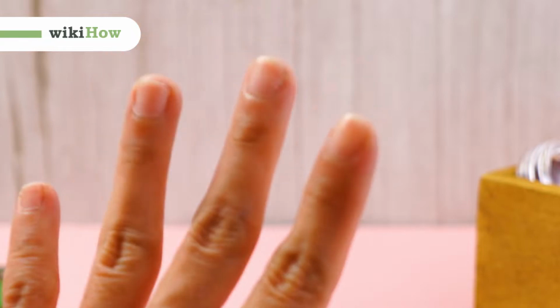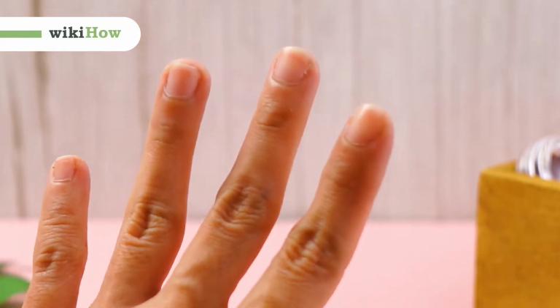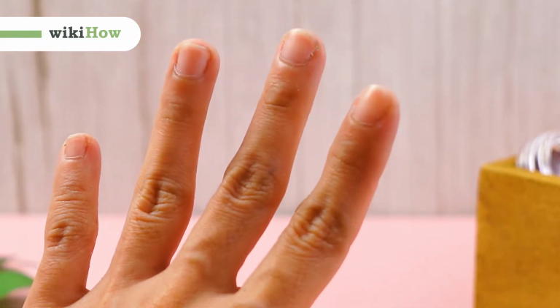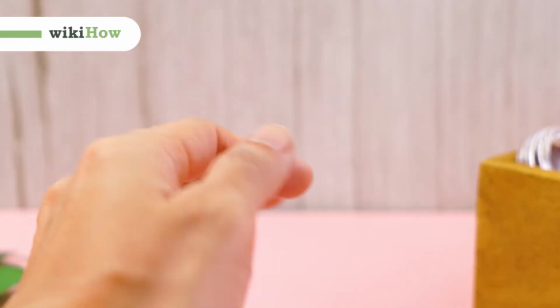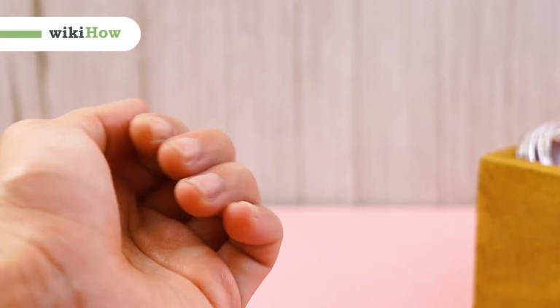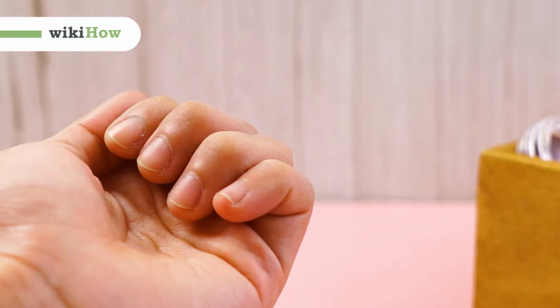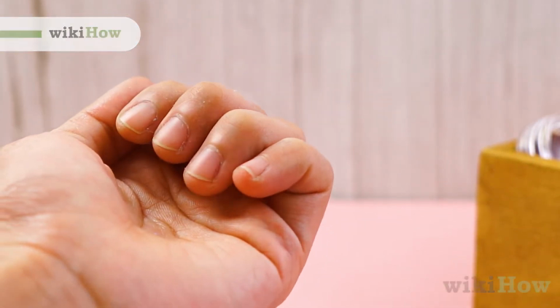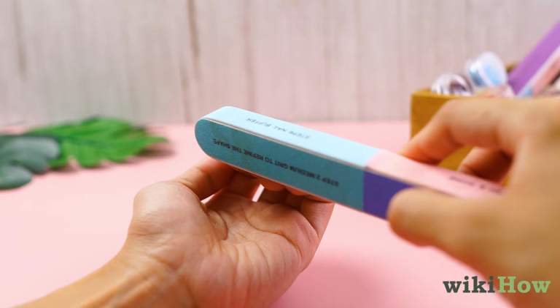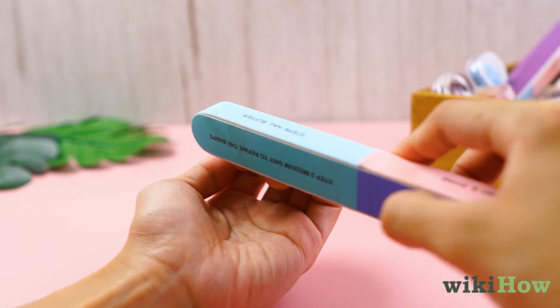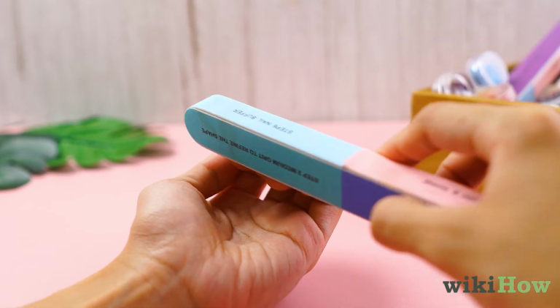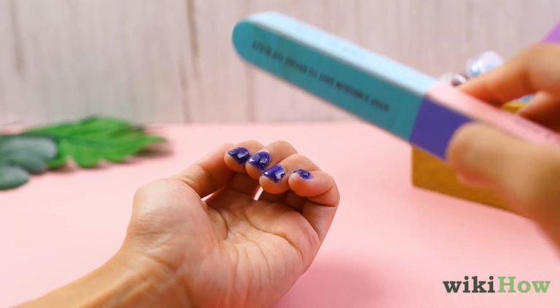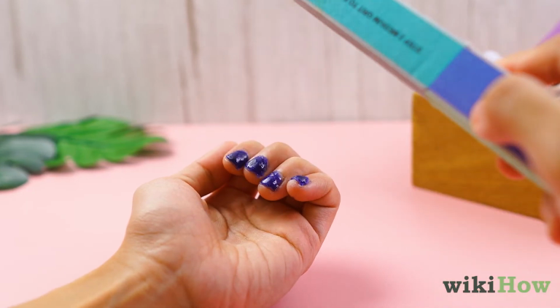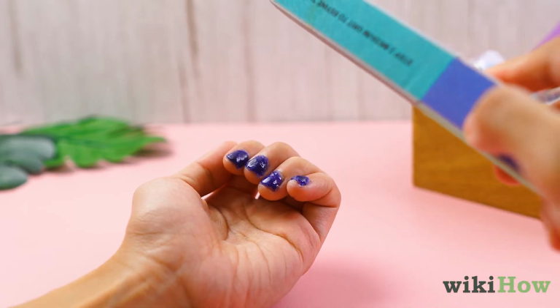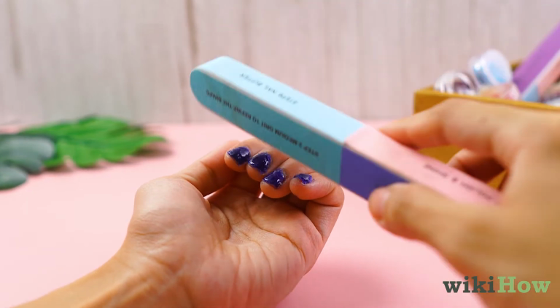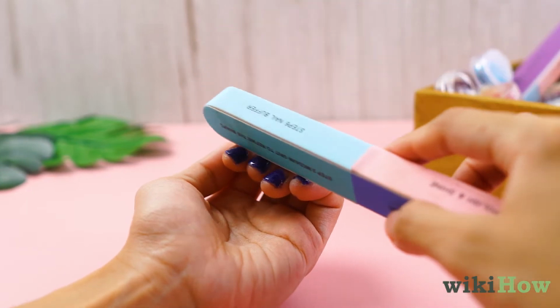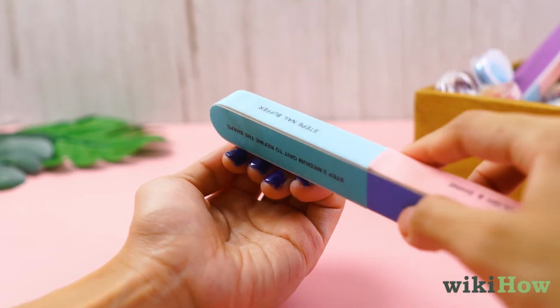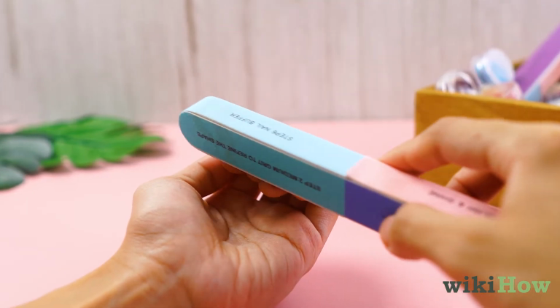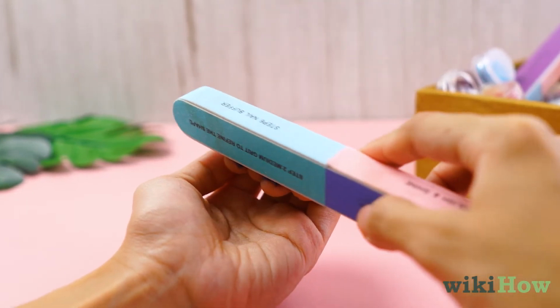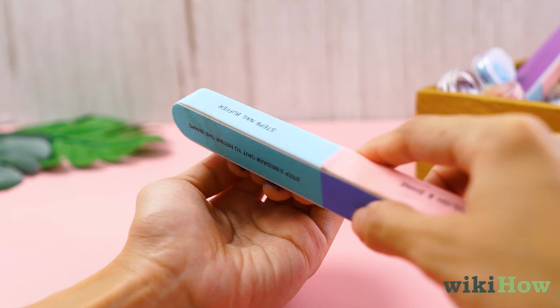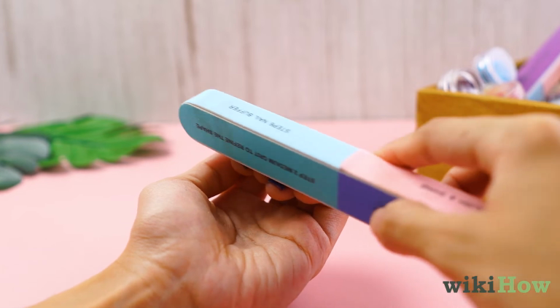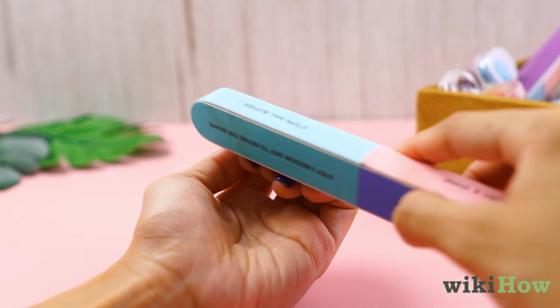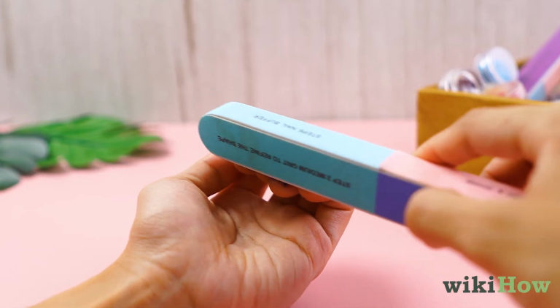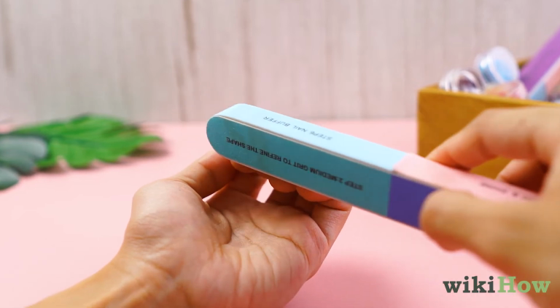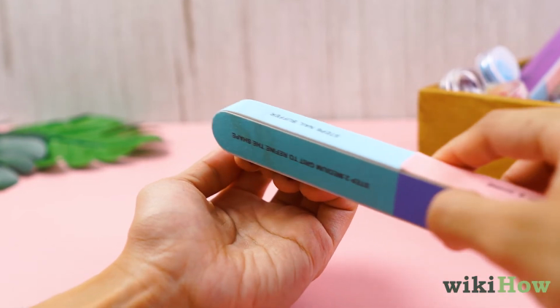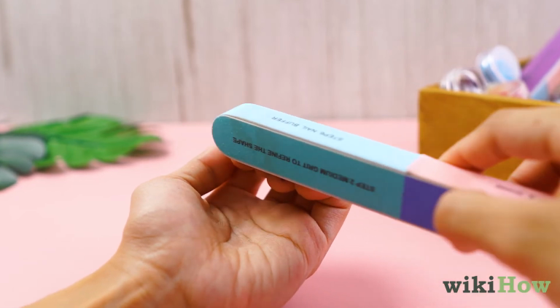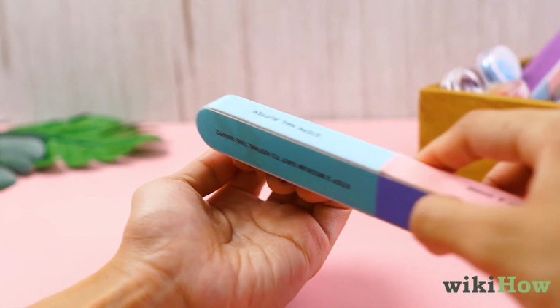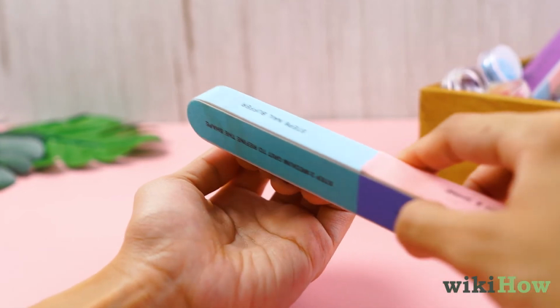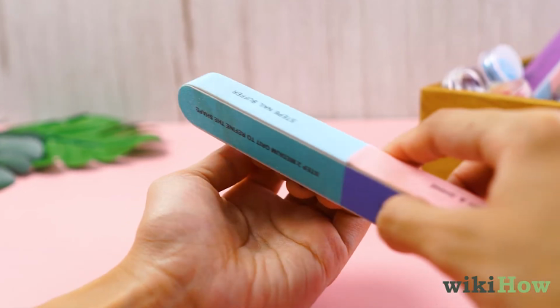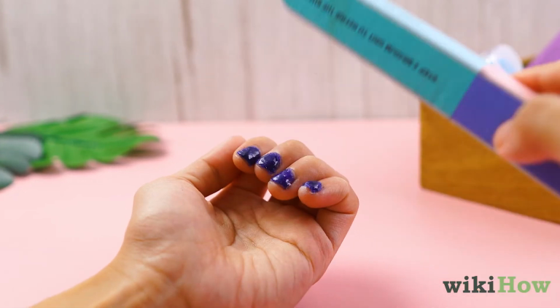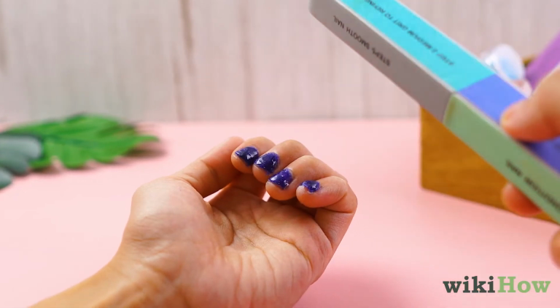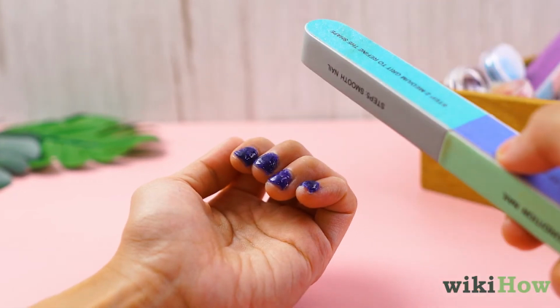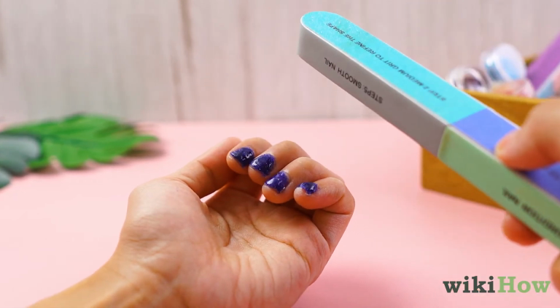To remove powder nails, first file the tops of your nails to remove the shiny top coat layer. Filing off this layer will make it easier to remove what's underneath.